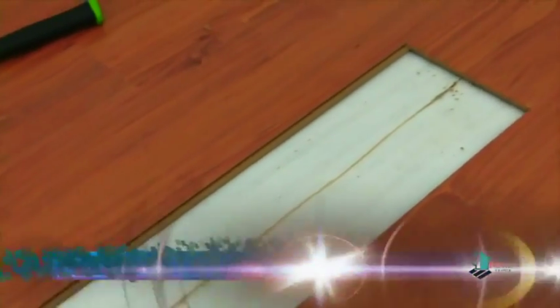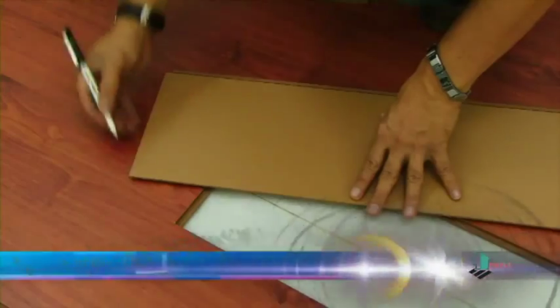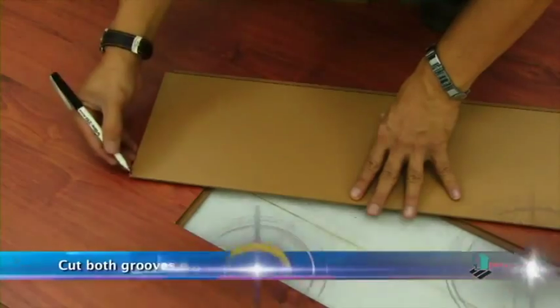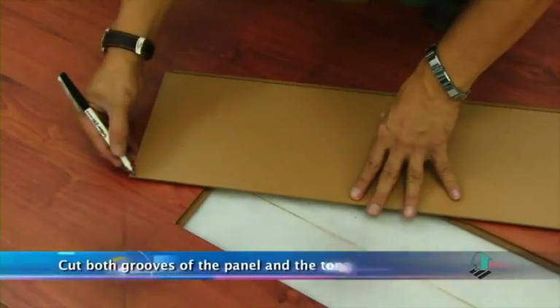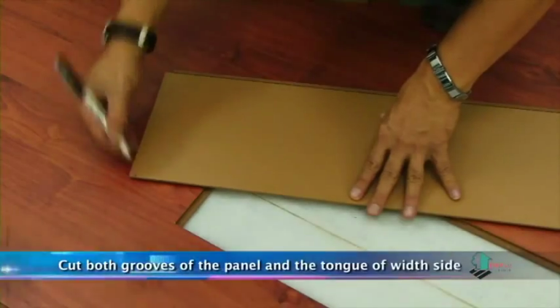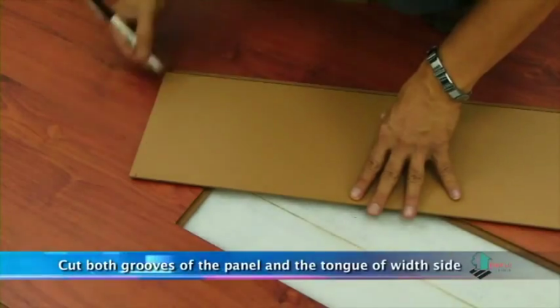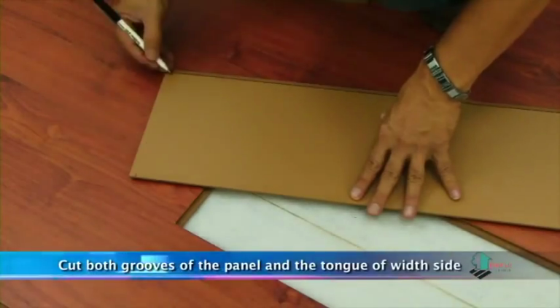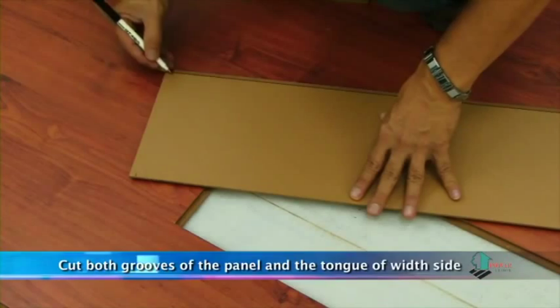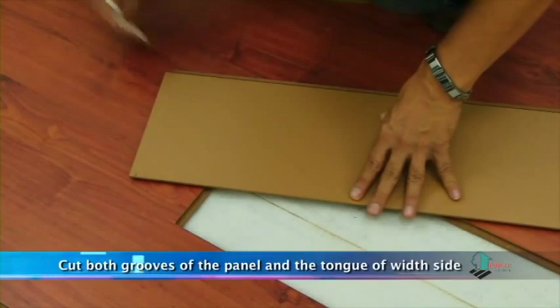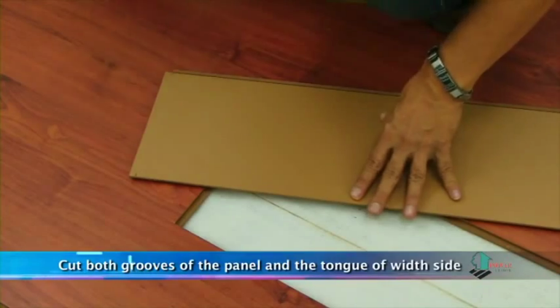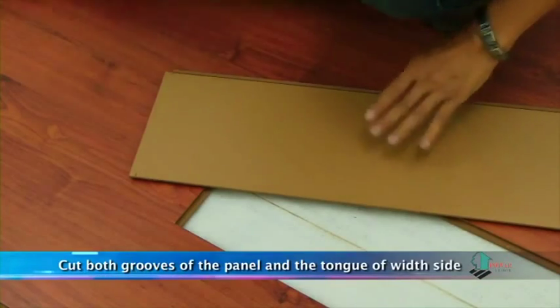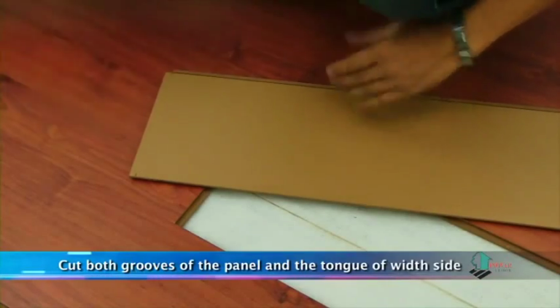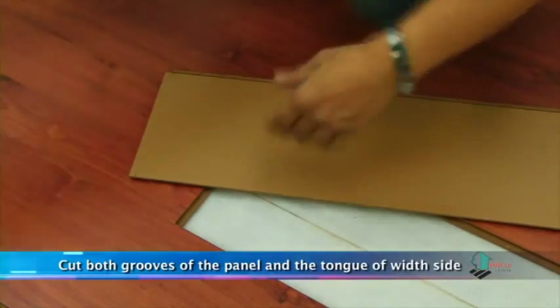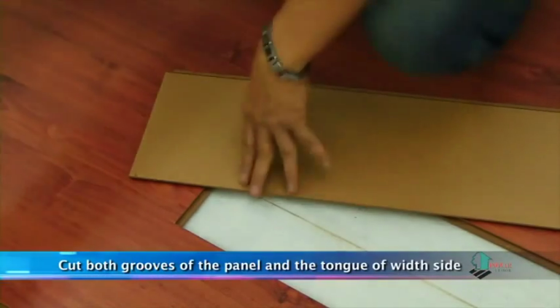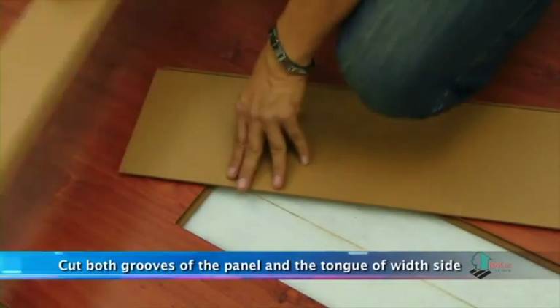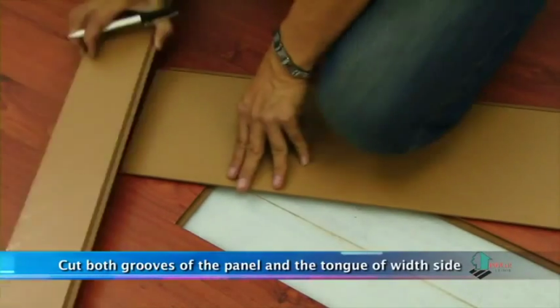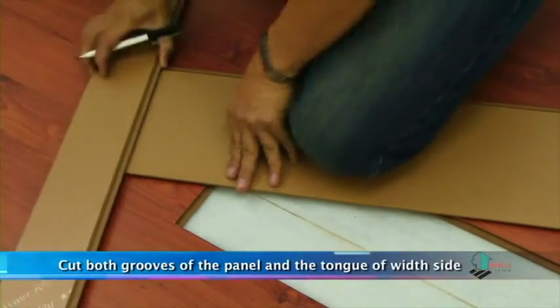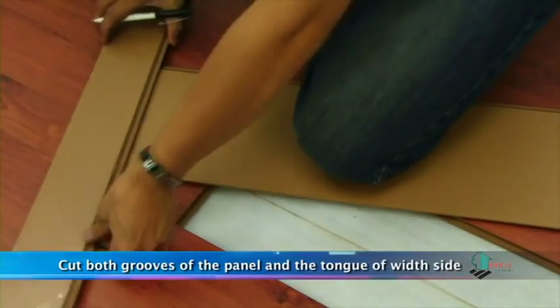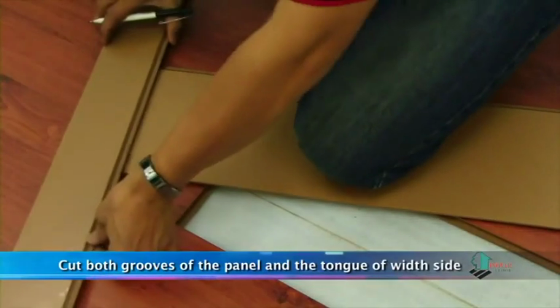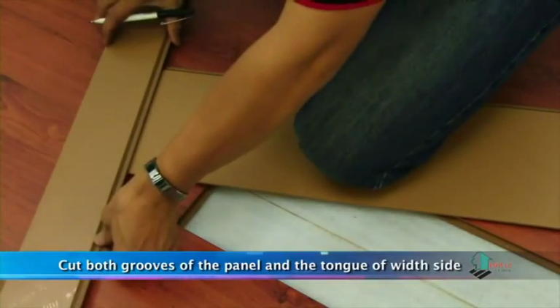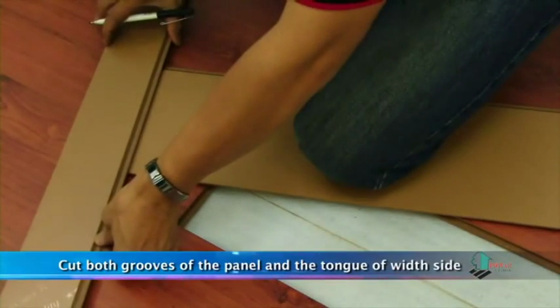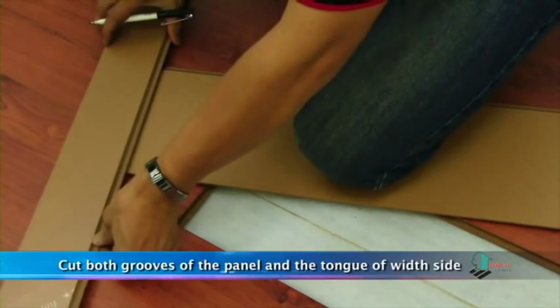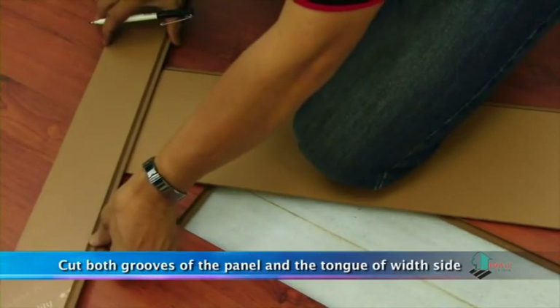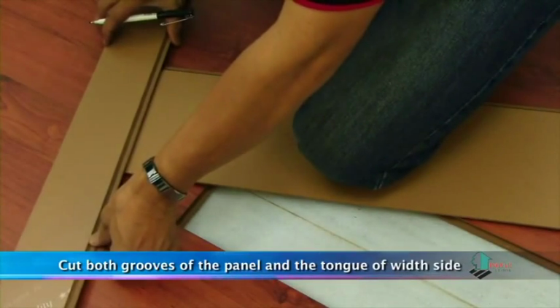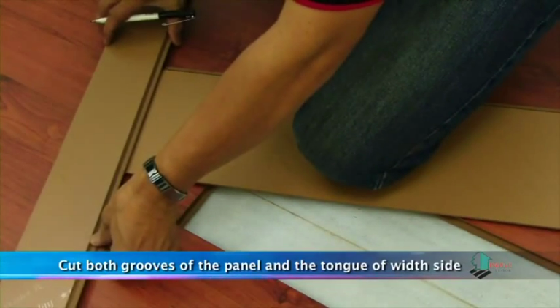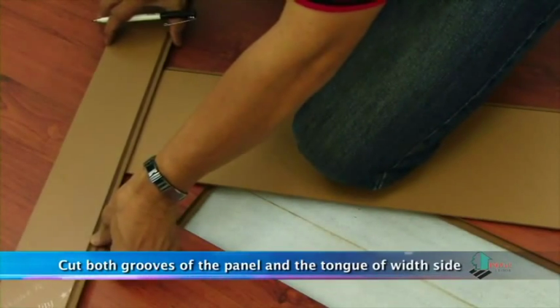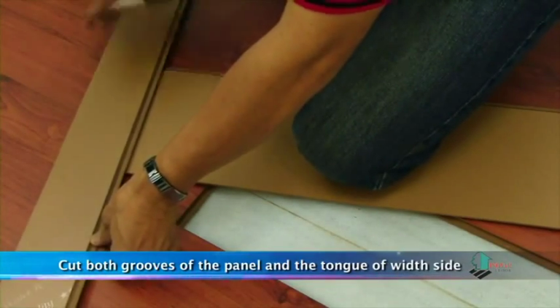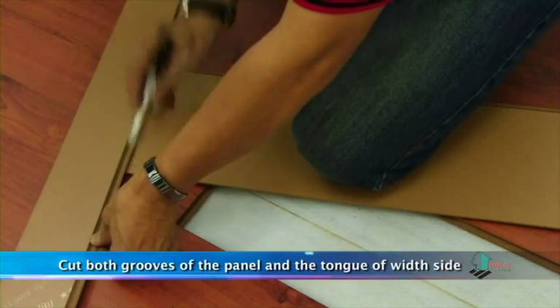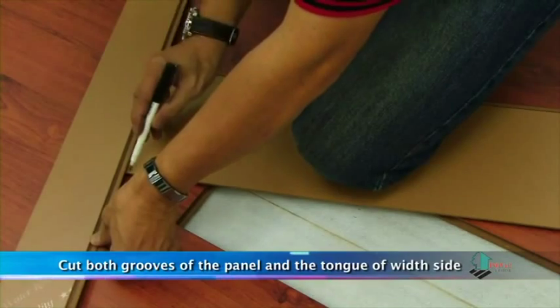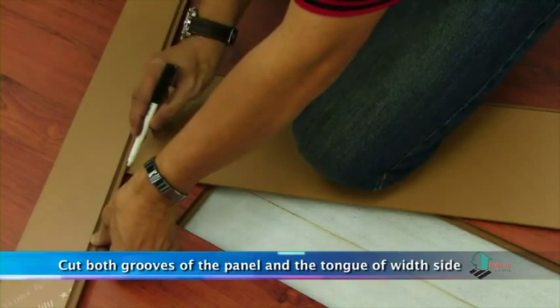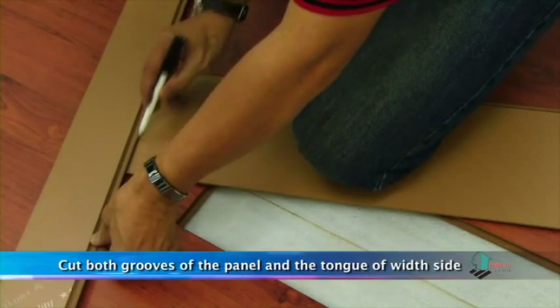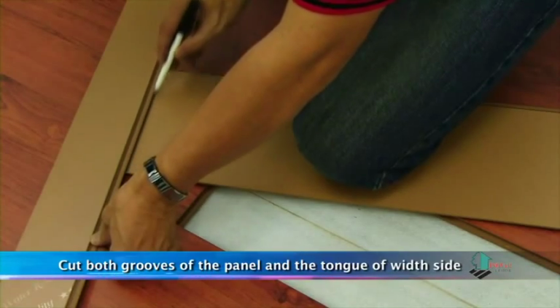To install a new panel, first measure and cut both grooves of the panel and then cut out the tongue of the short side.